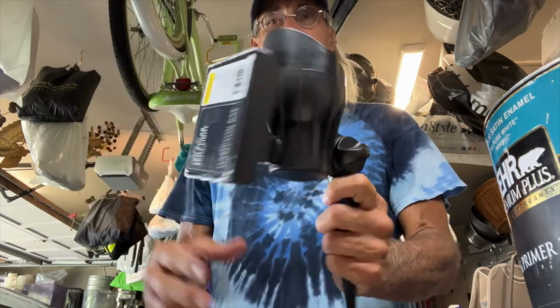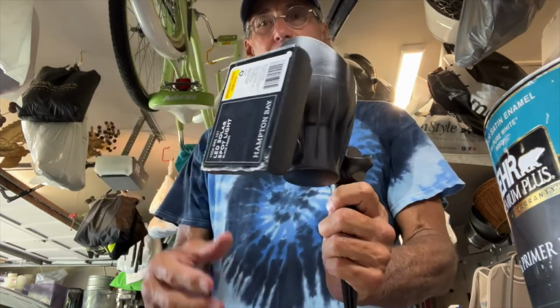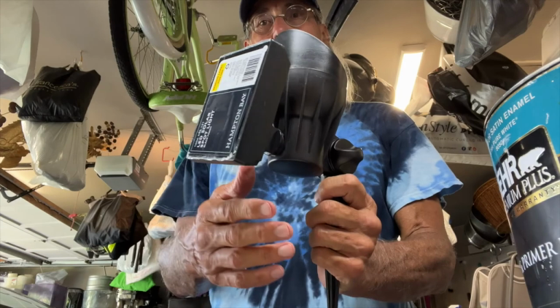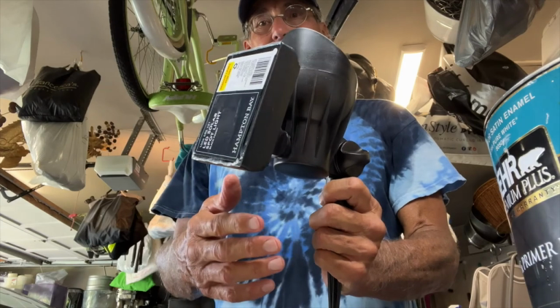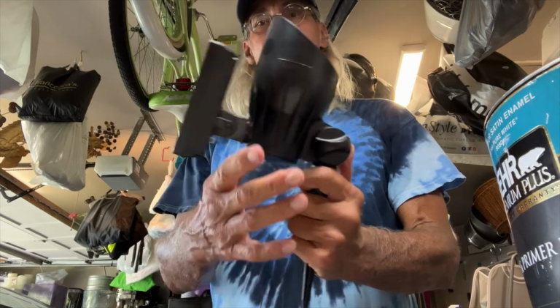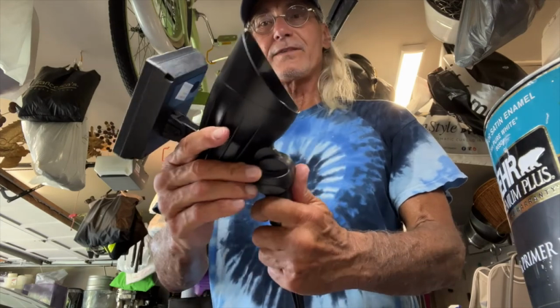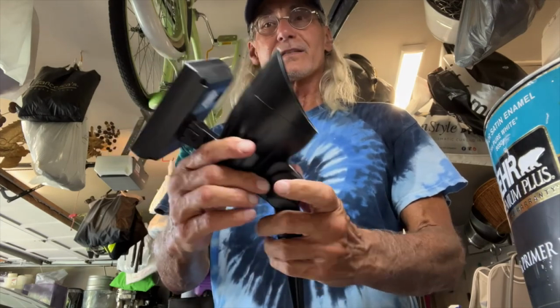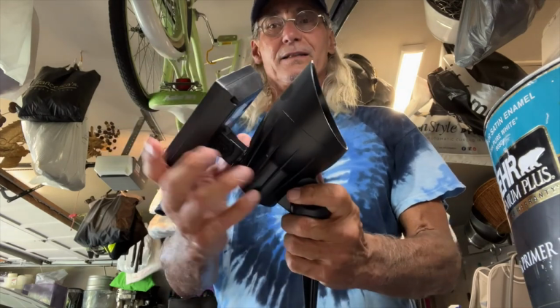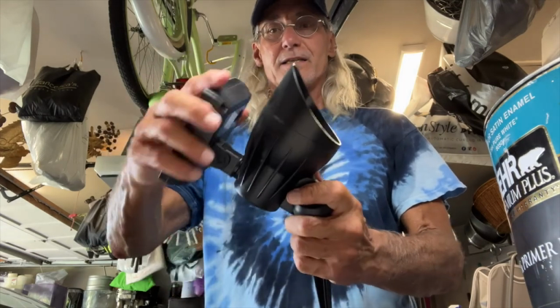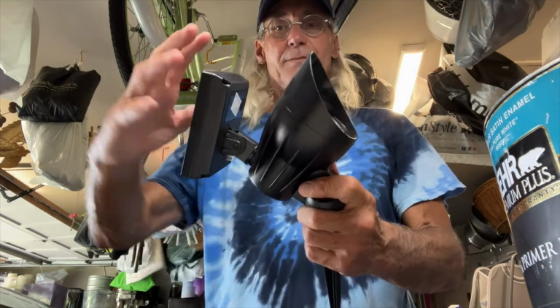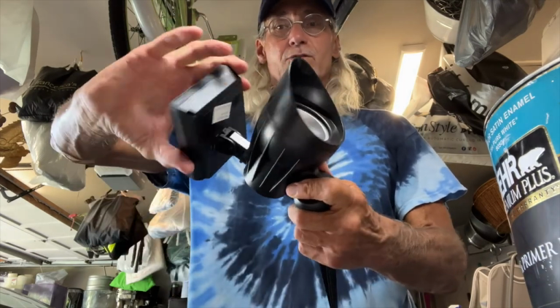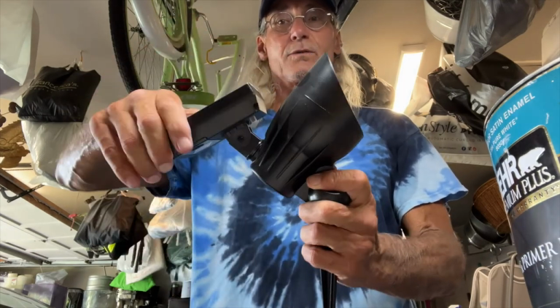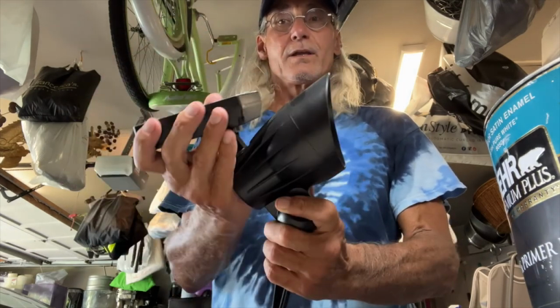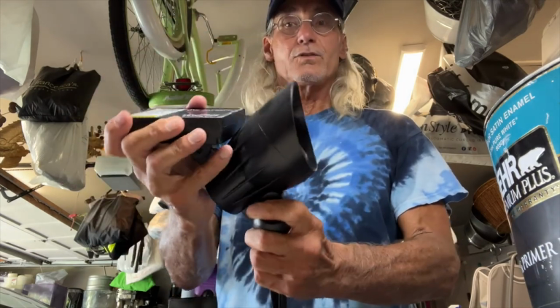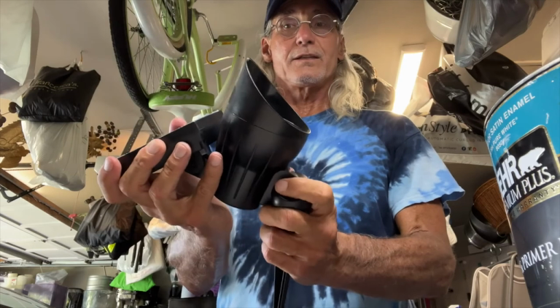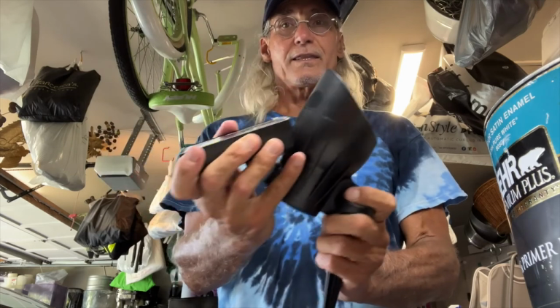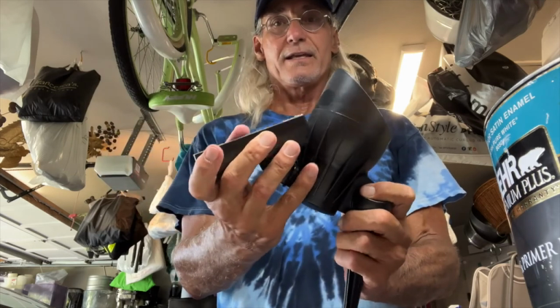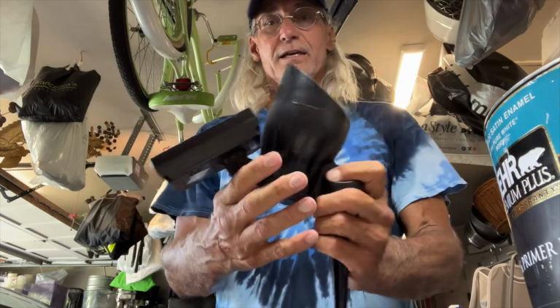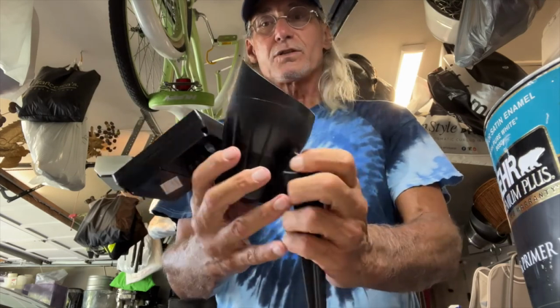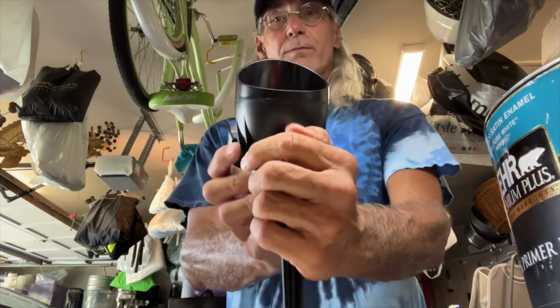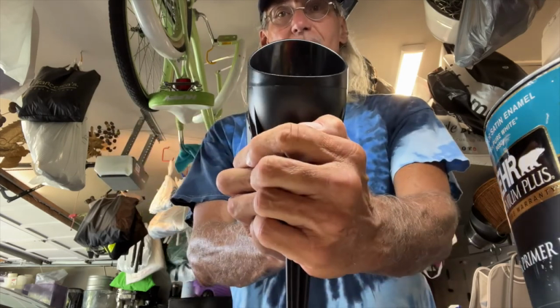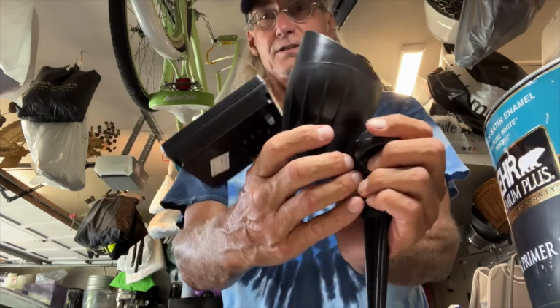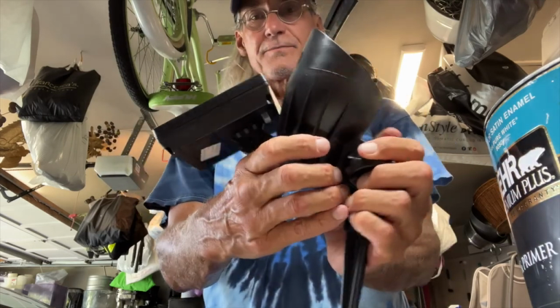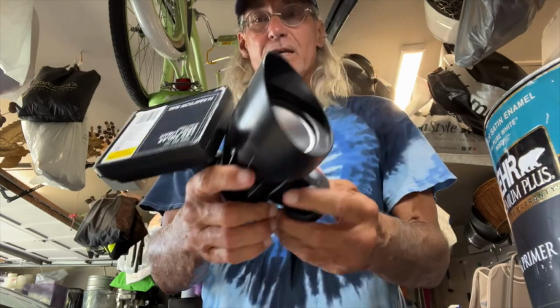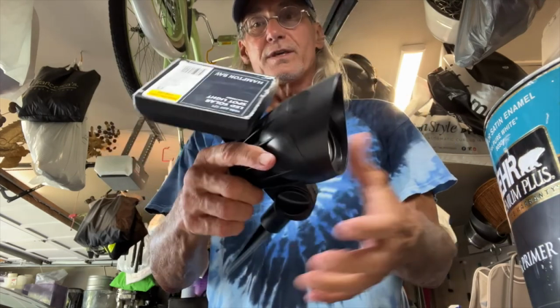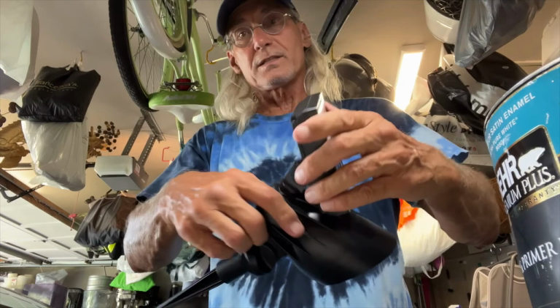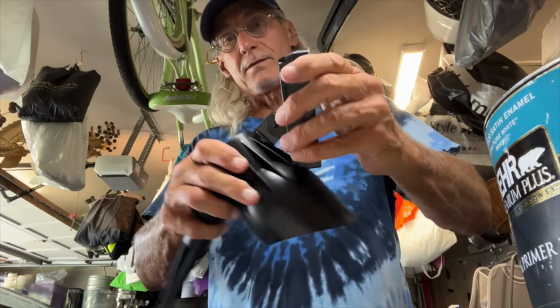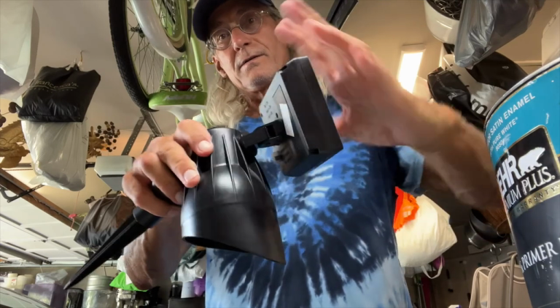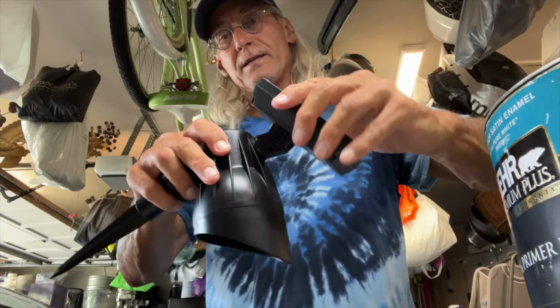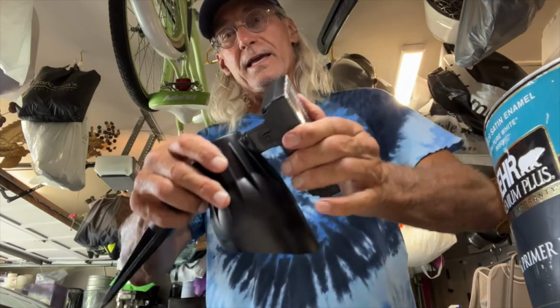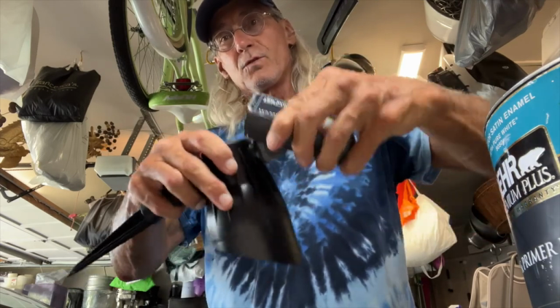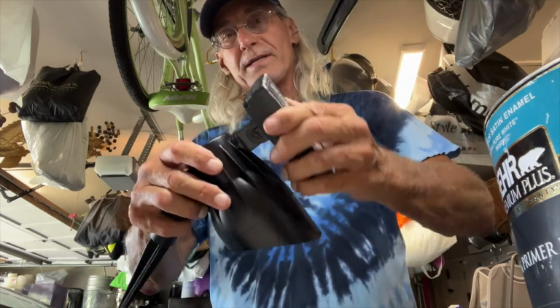It's going to have to be on a spot, but this will twist around so you can still be able to get the light. This twists around and it moves up and down.